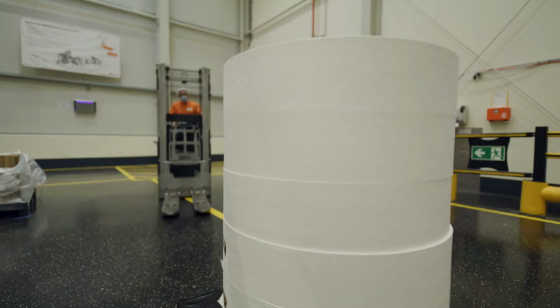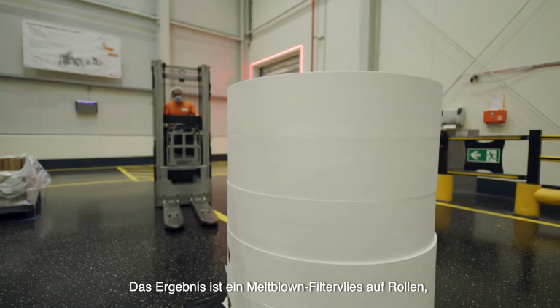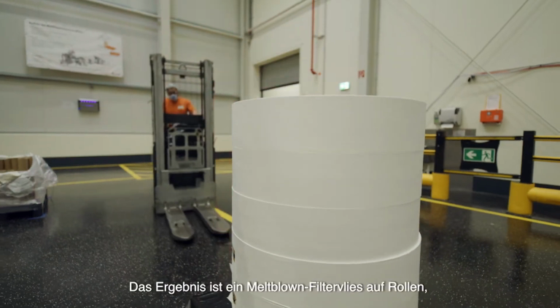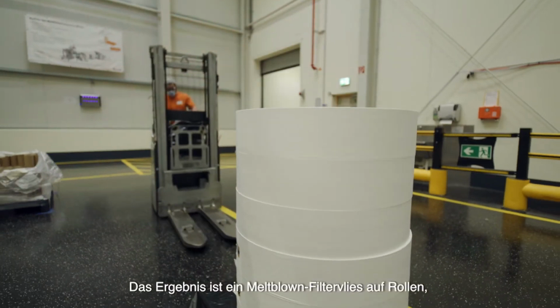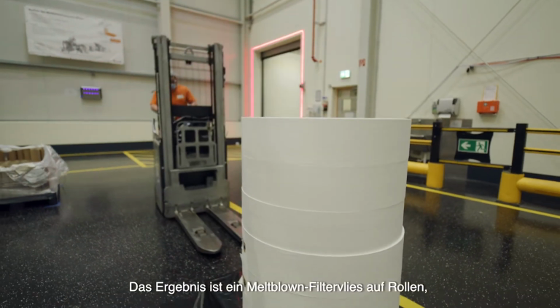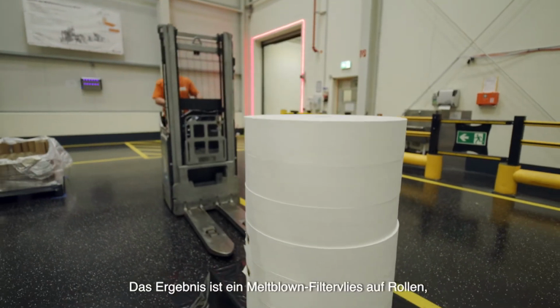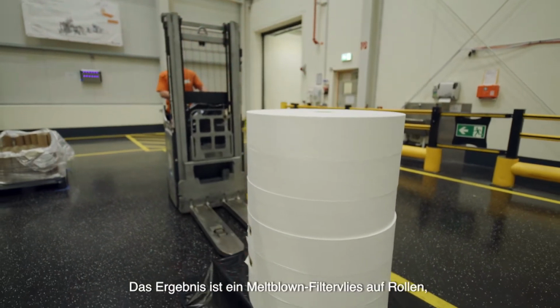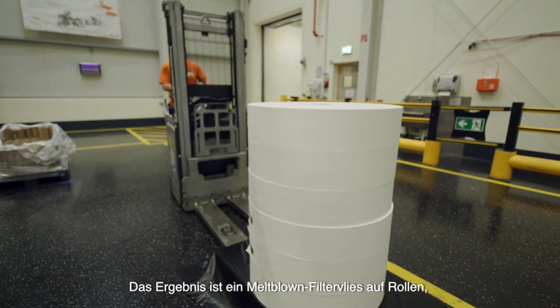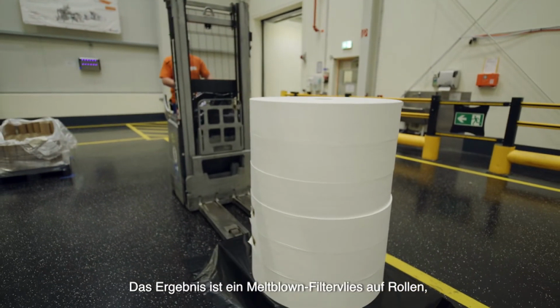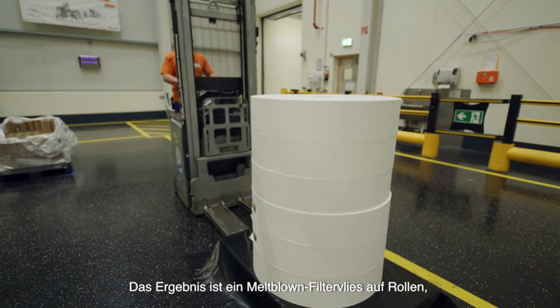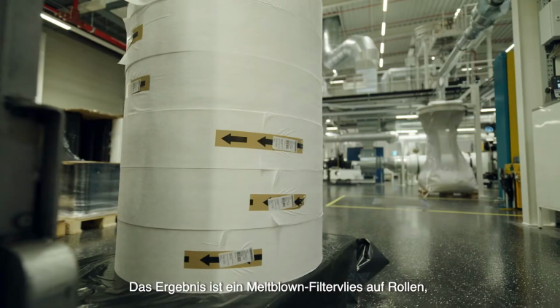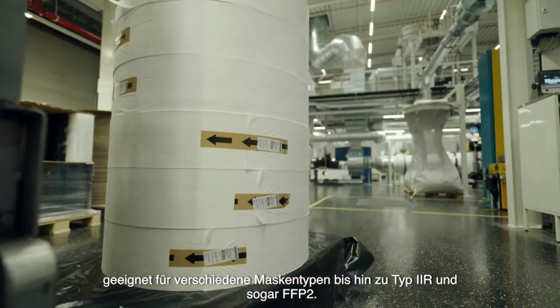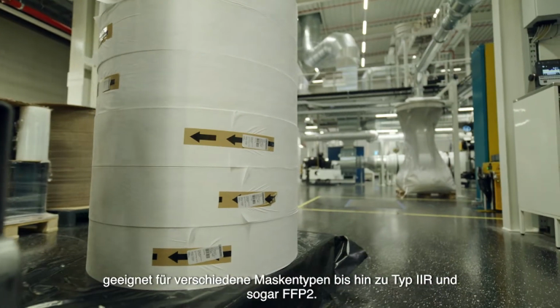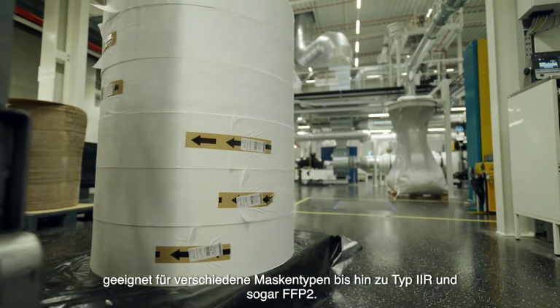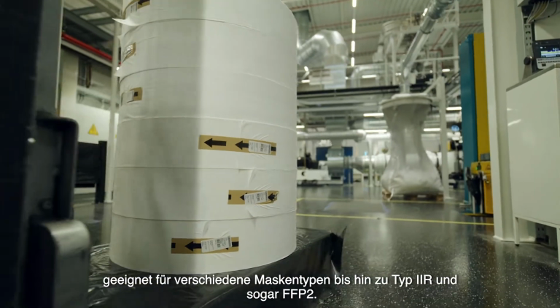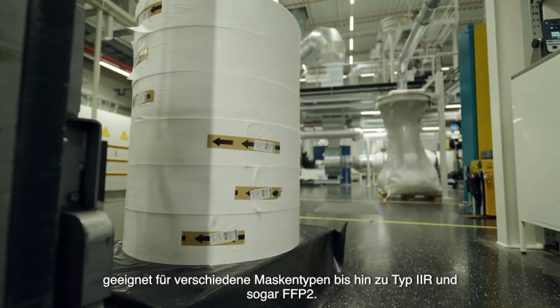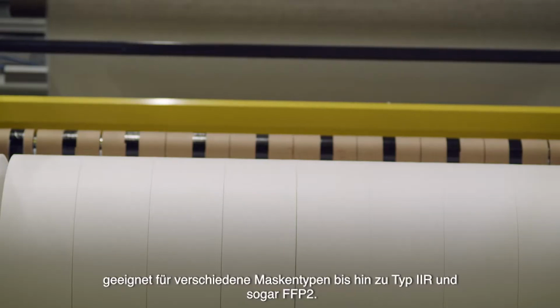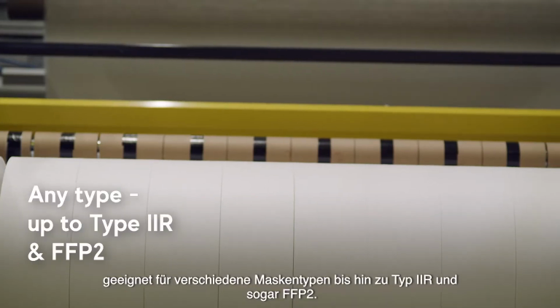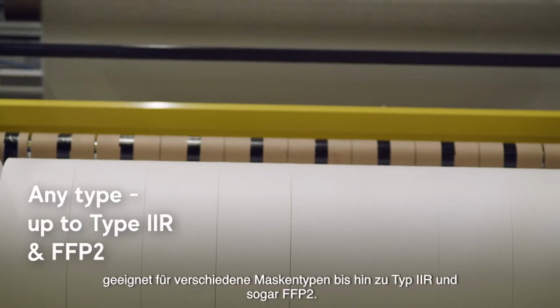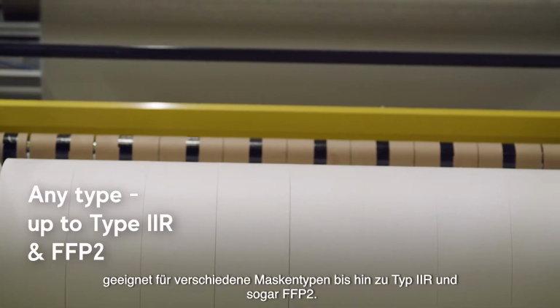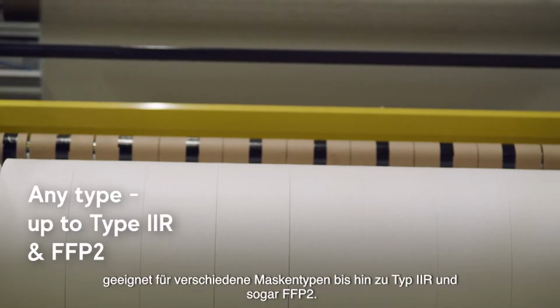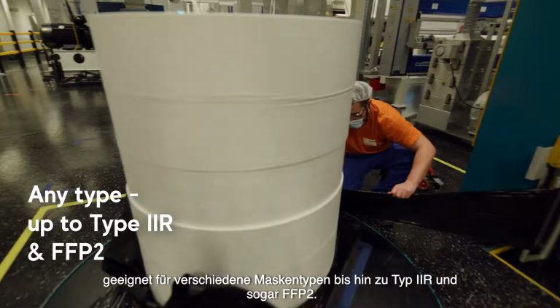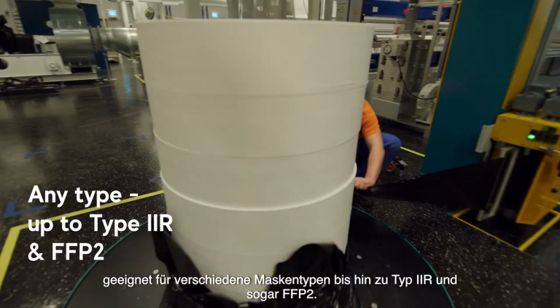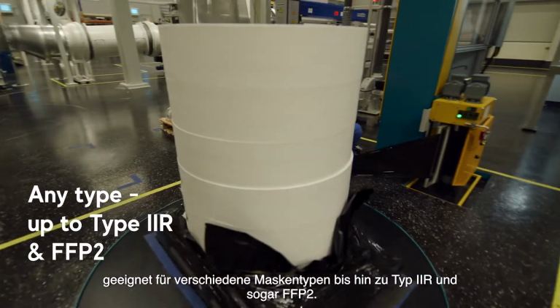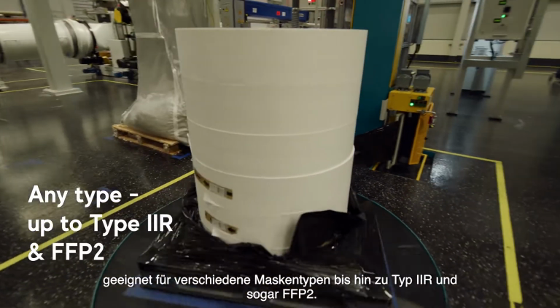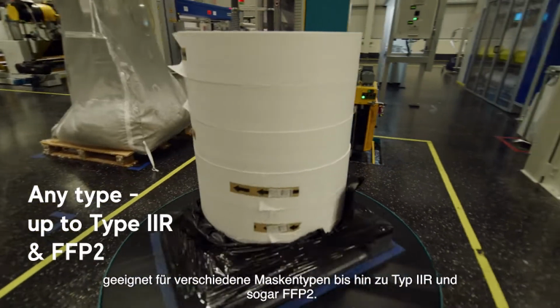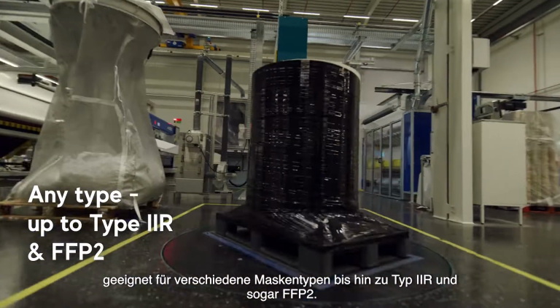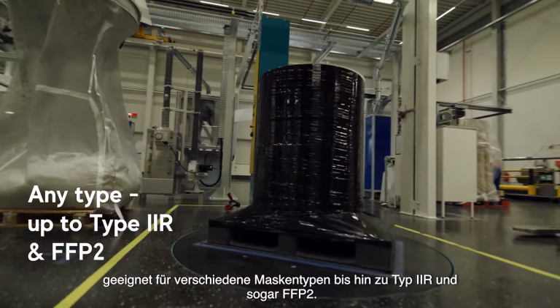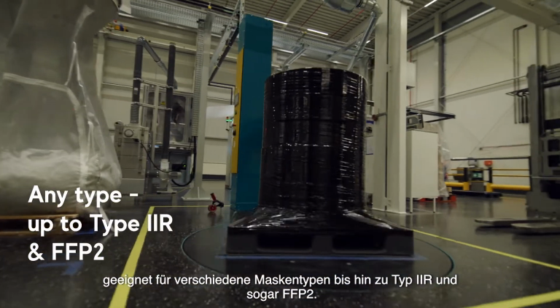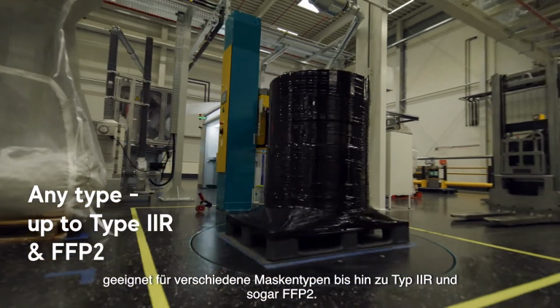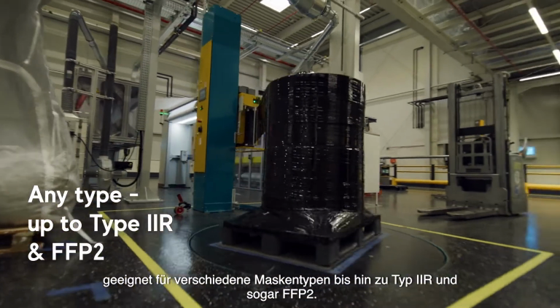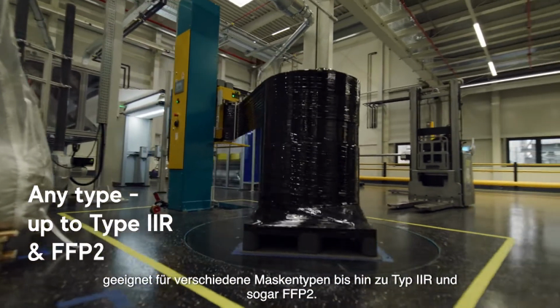The result is a melt blown fleece on reels, applicable for any type of face medical mask, up to type 2R and even FFP2 masks.